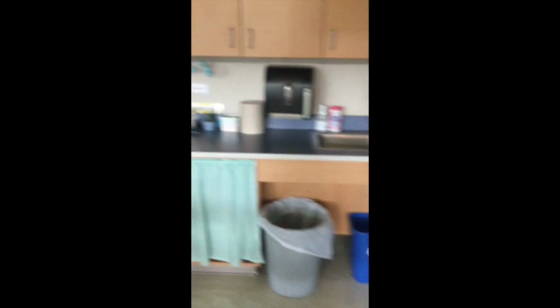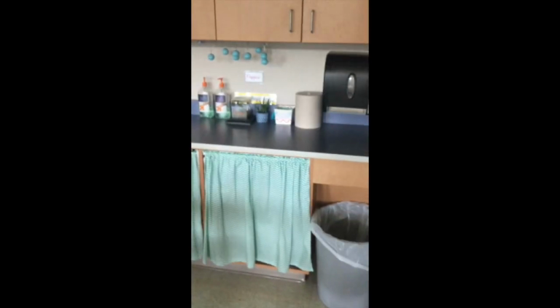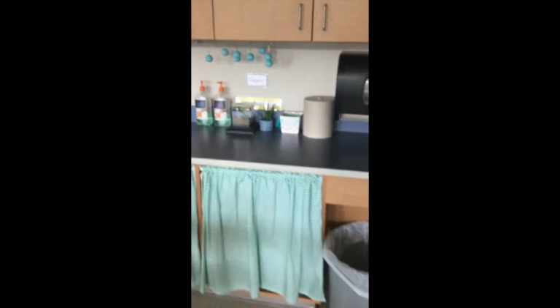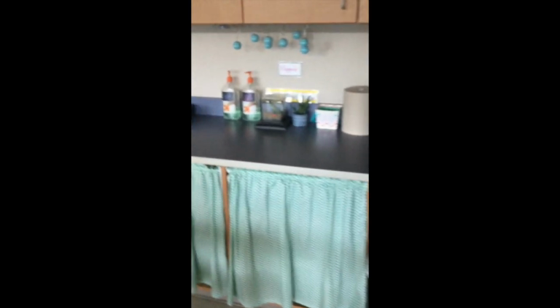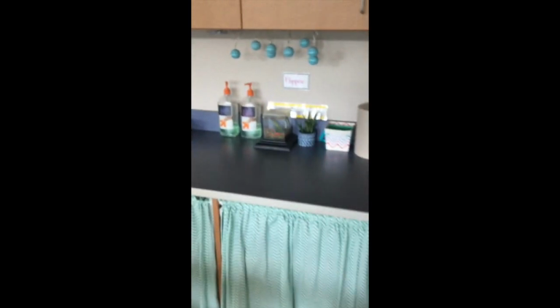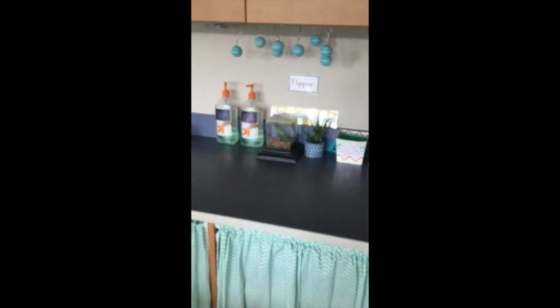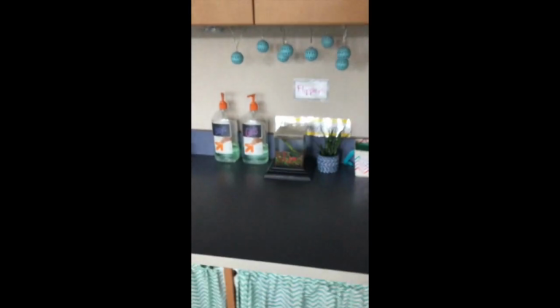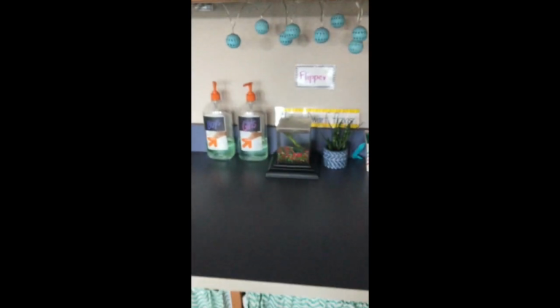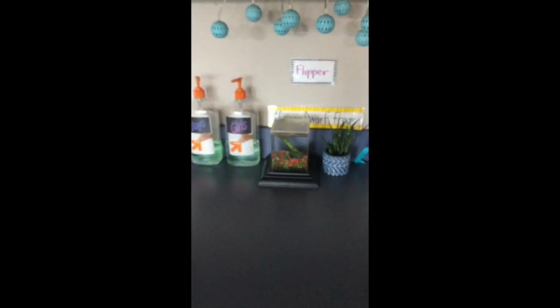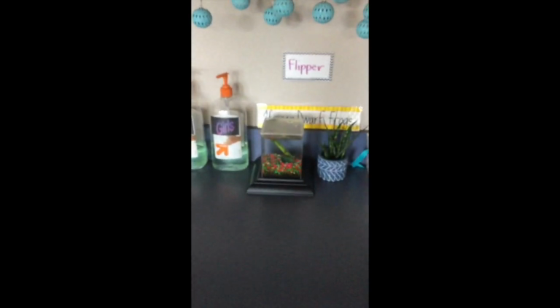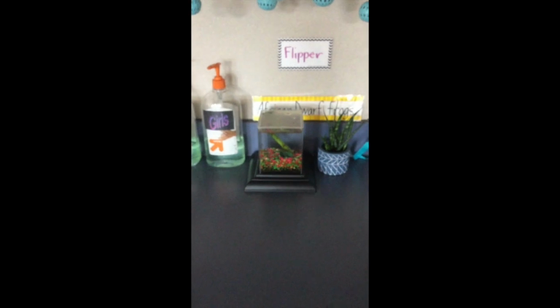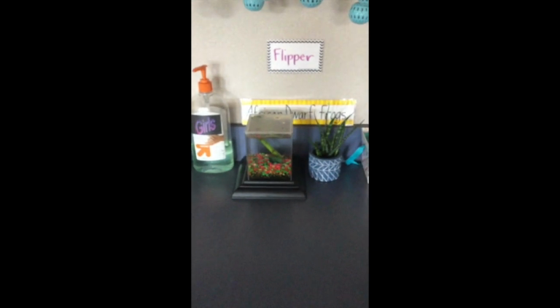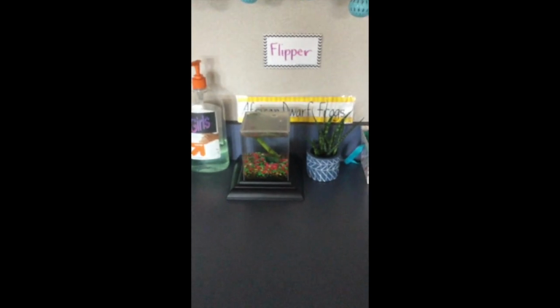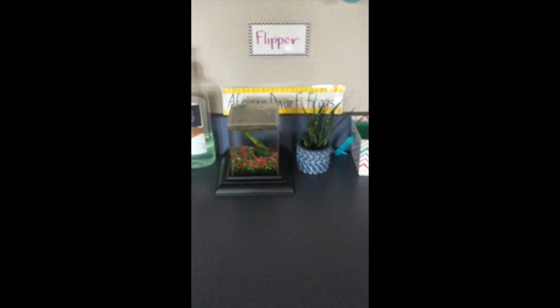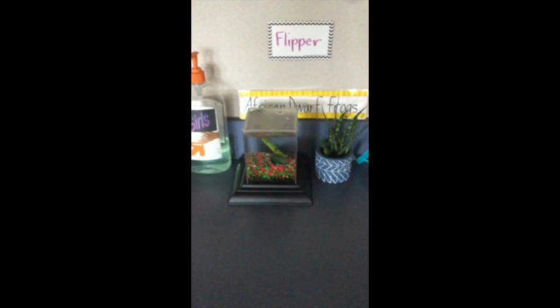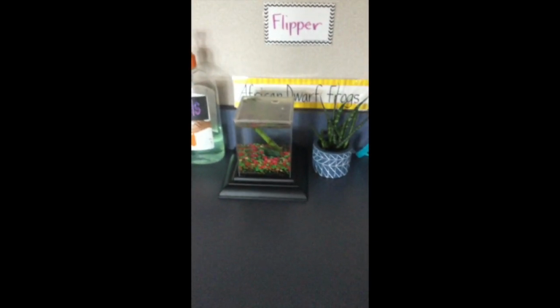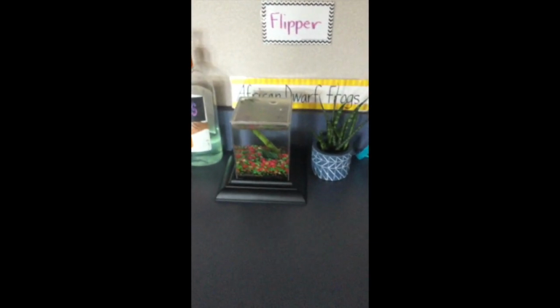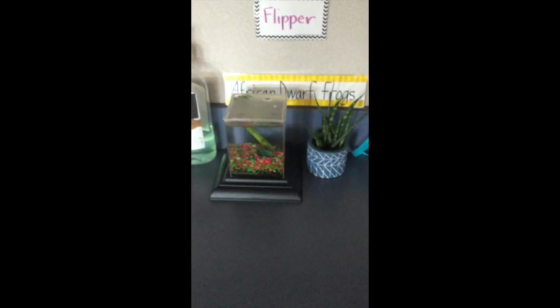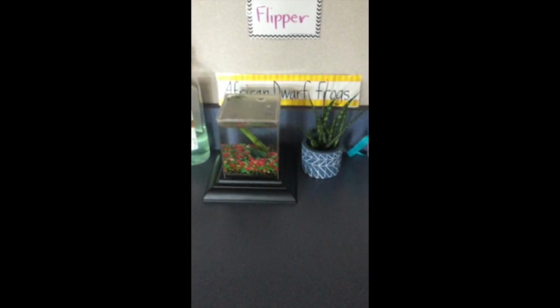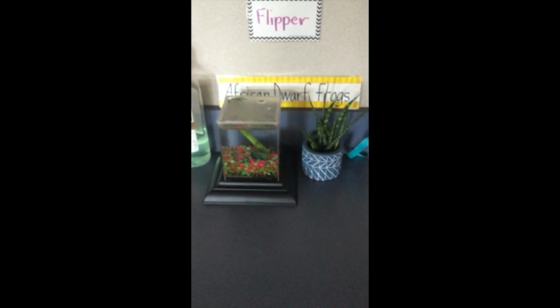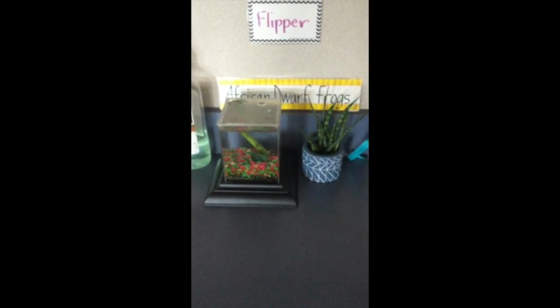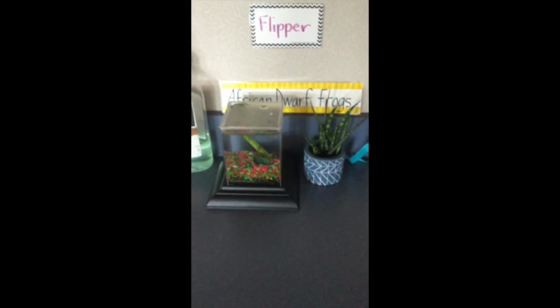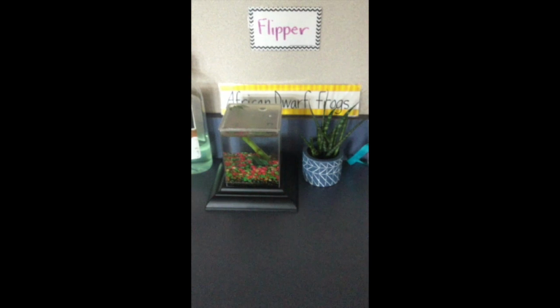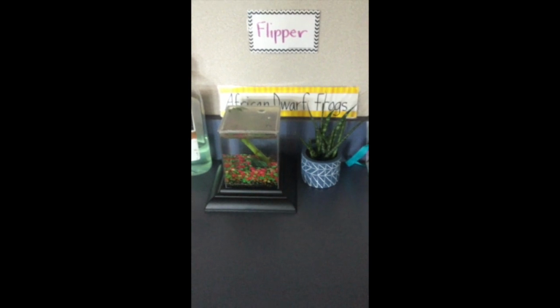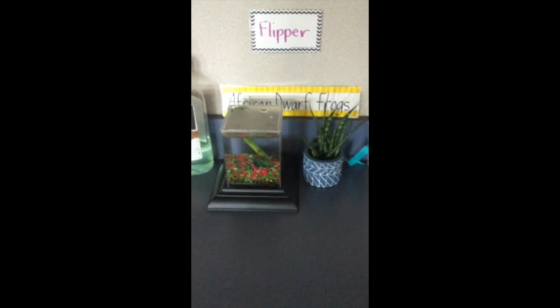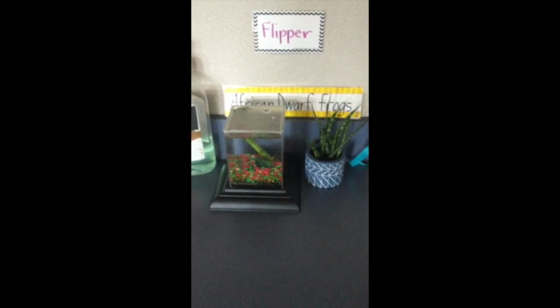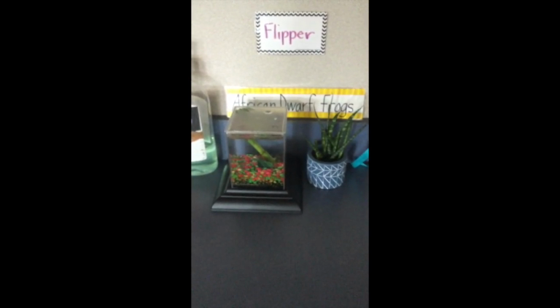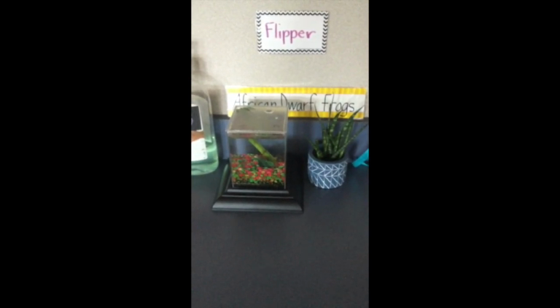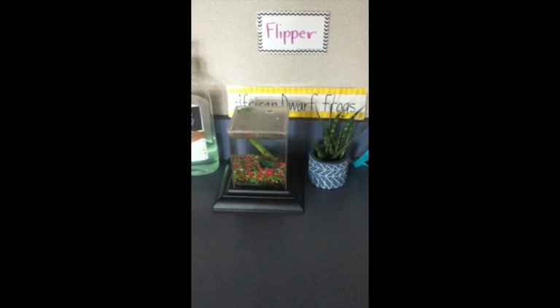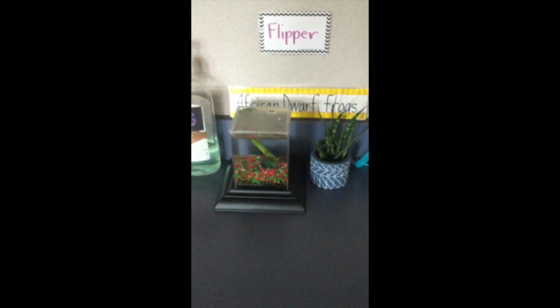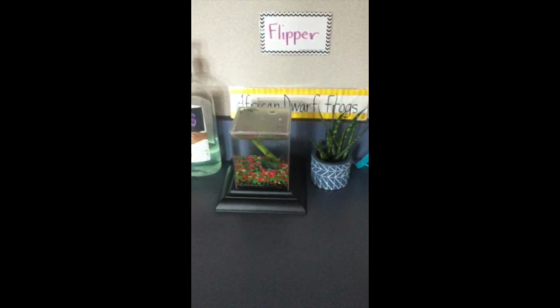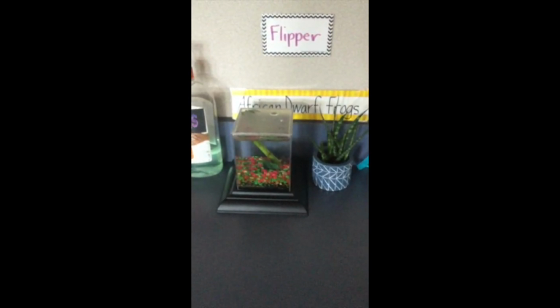One special friend we have in our classroom is Flipper, who you will be able to meet next week. He is our class pet. He is so tiny it's hard to see him, but he is an African dwarf frog and he lives on our counter.